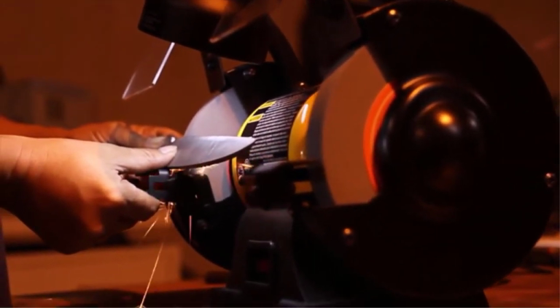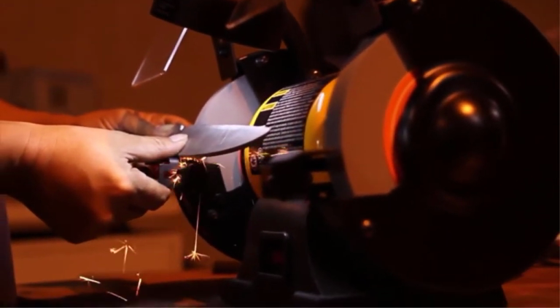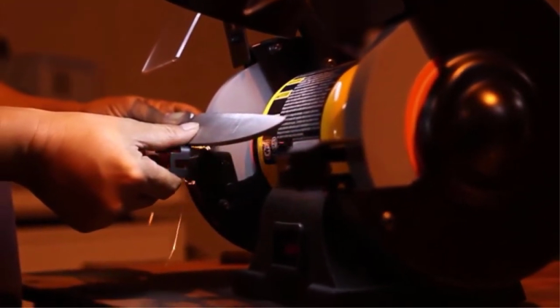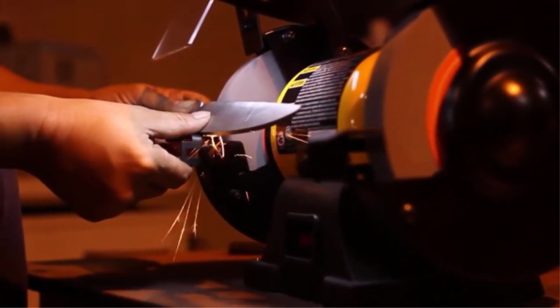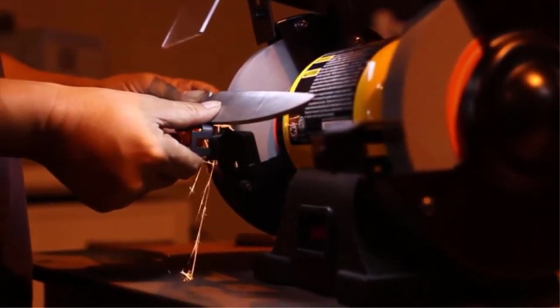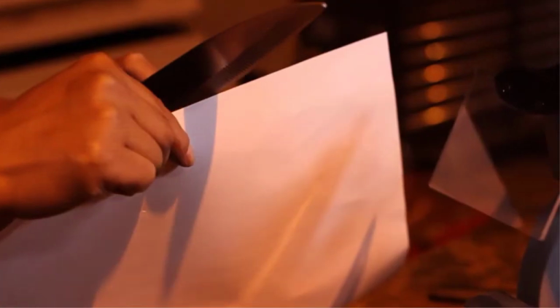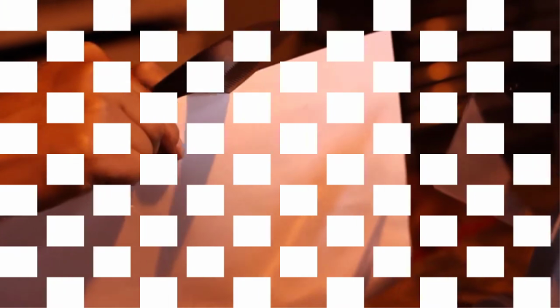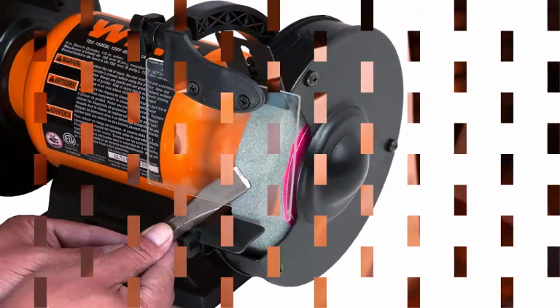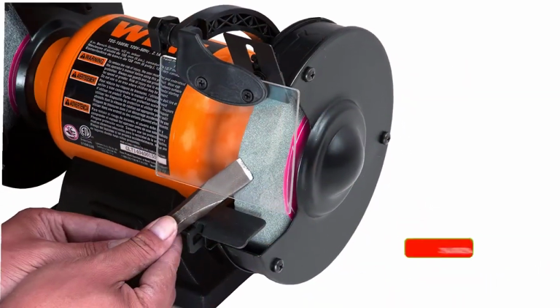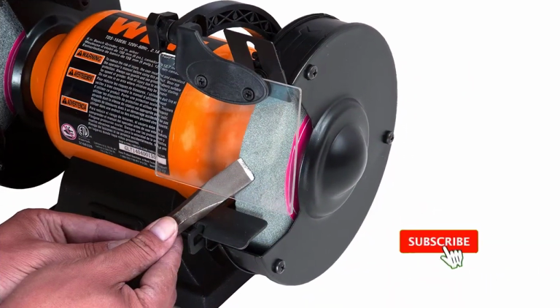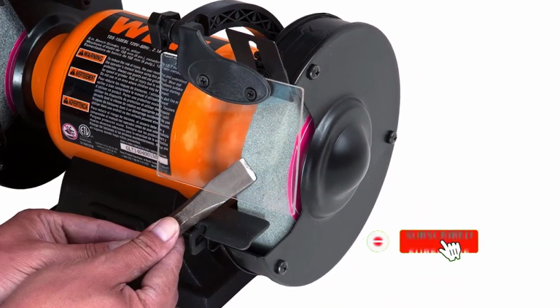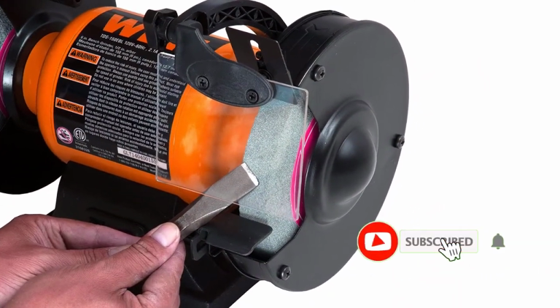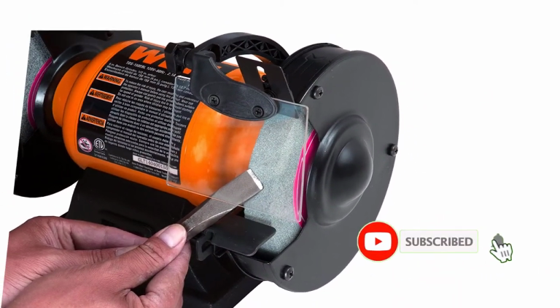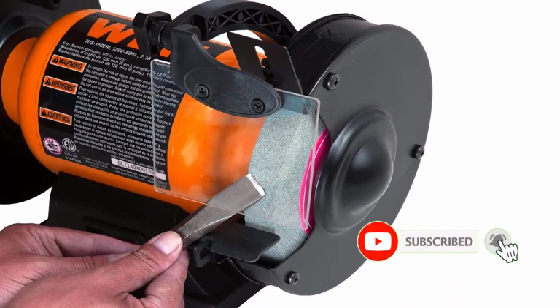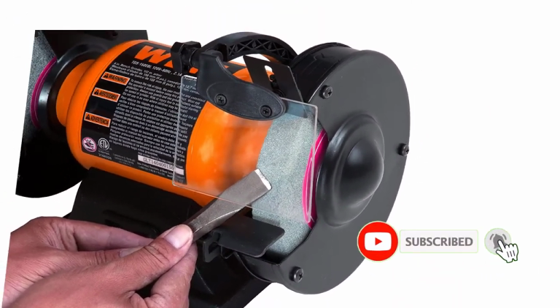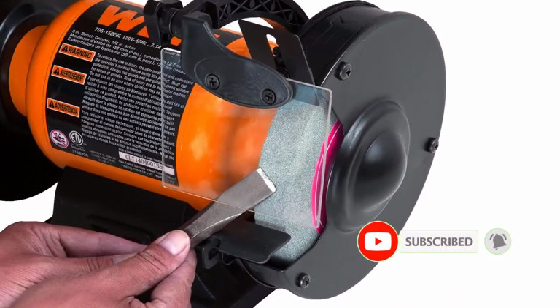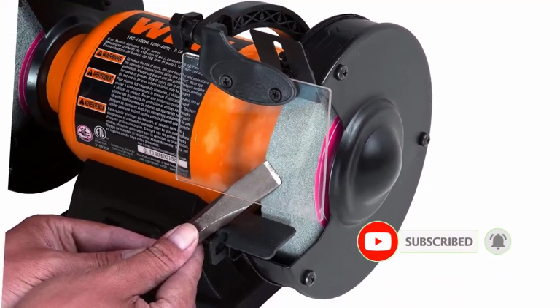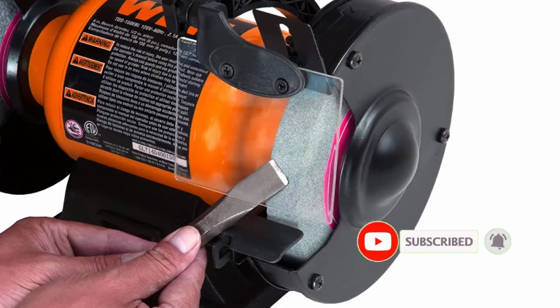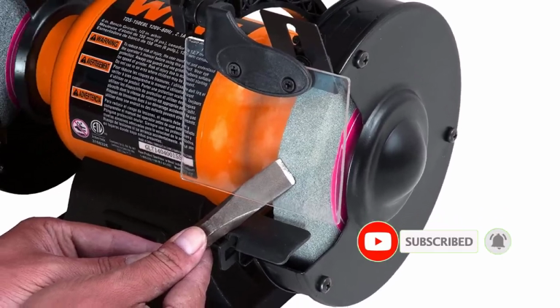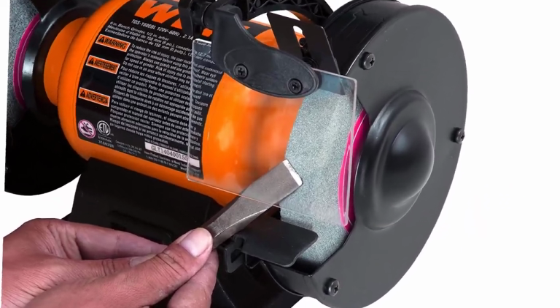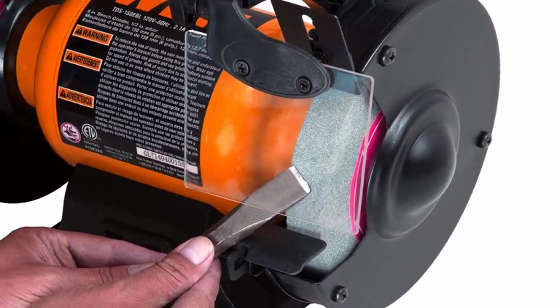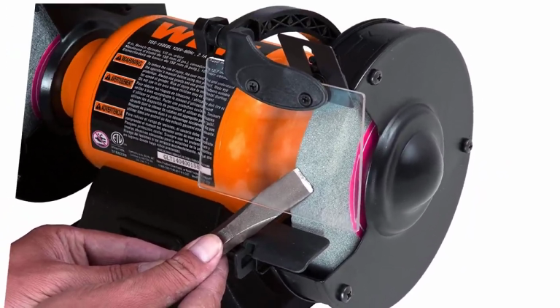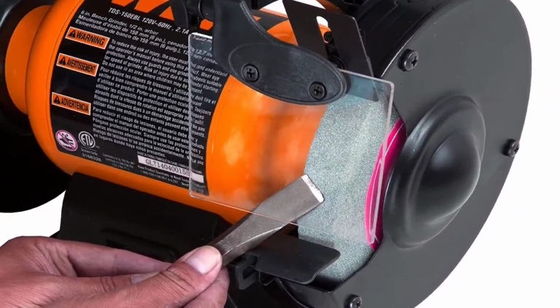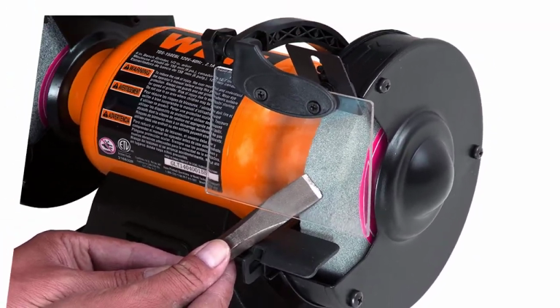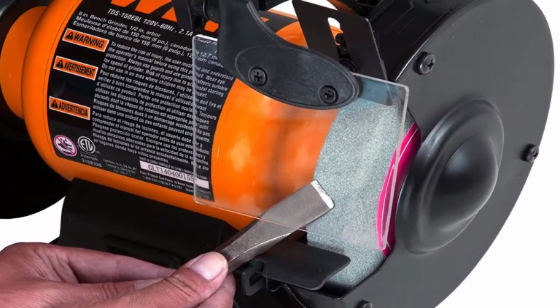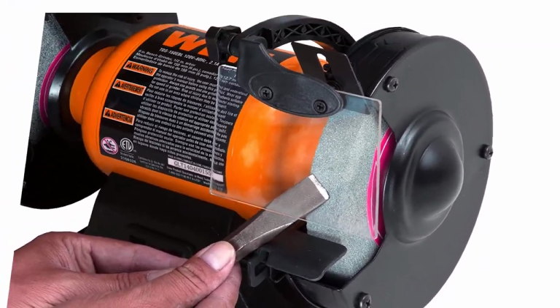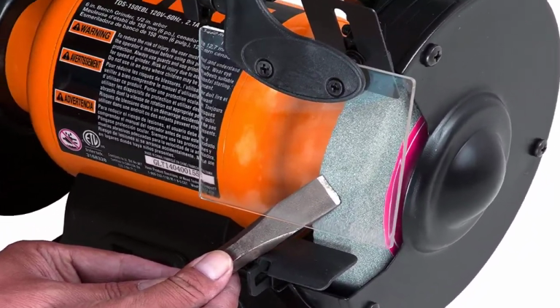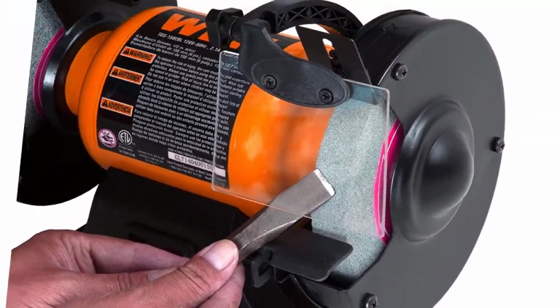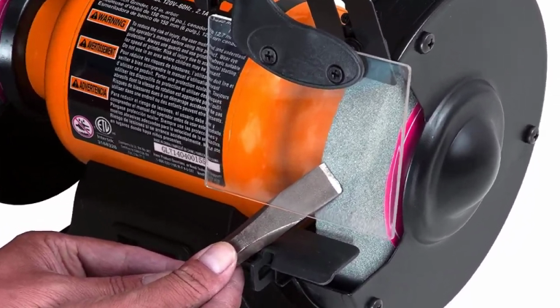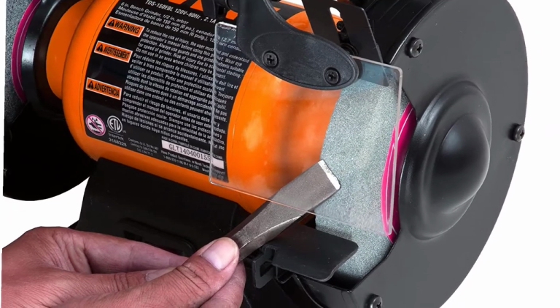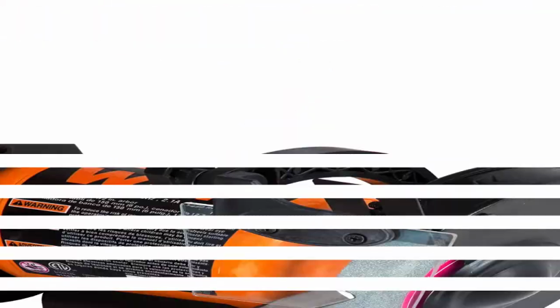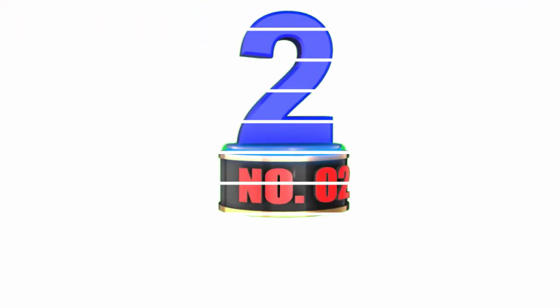Pros: Affordable price tag with various features for high value for money. Offers decent performance for a small and compact bench grinder. Easy-to-use controls for adjusting grinding wheel speed. Cons: Average build quality. Motor could have been slightly better.